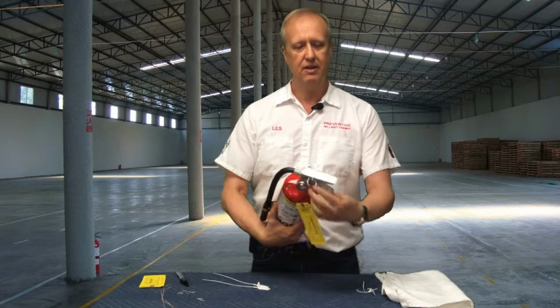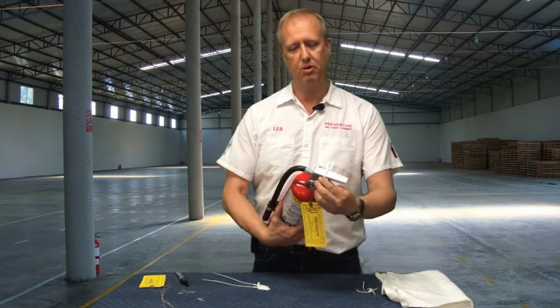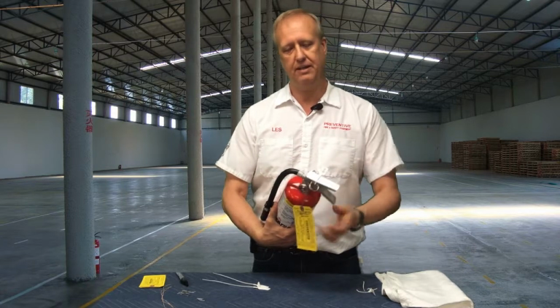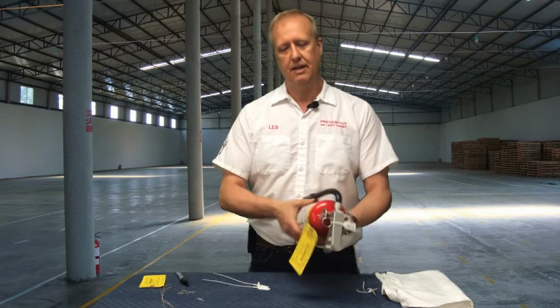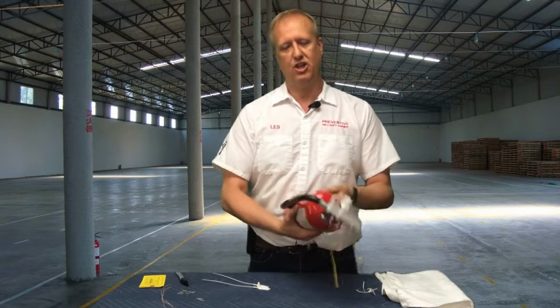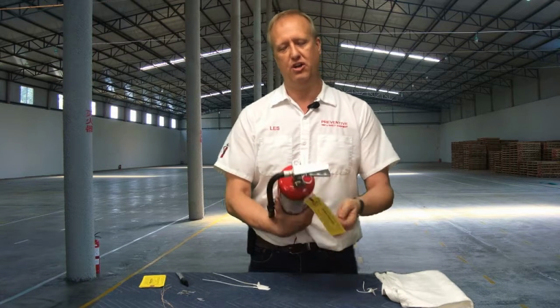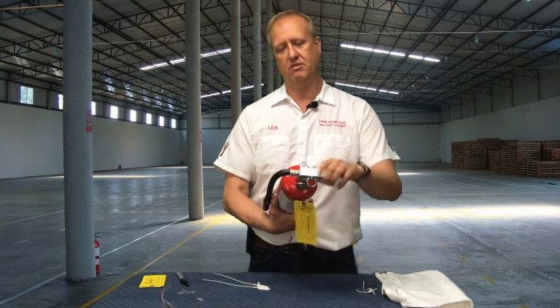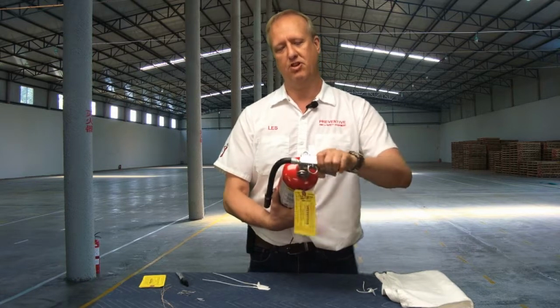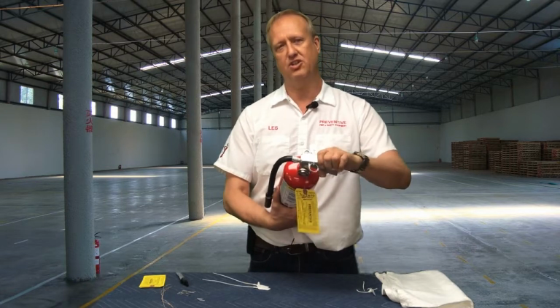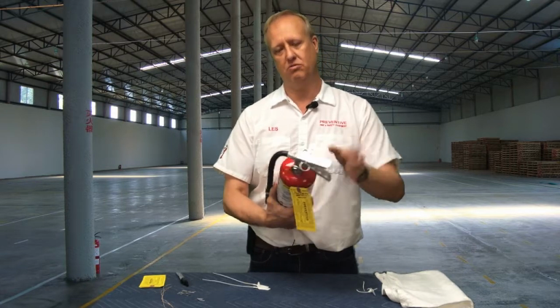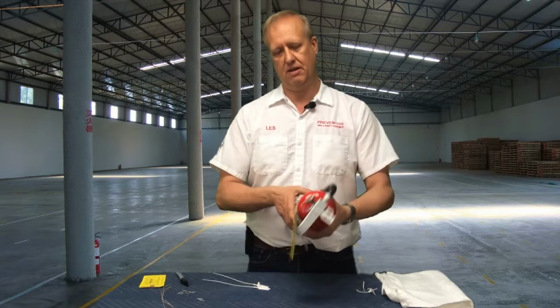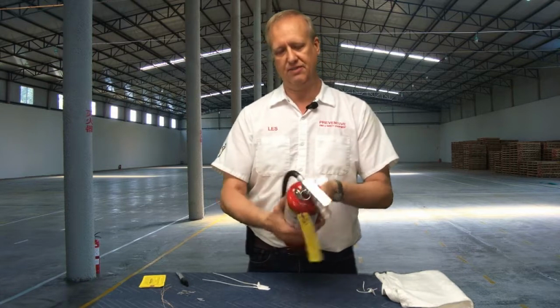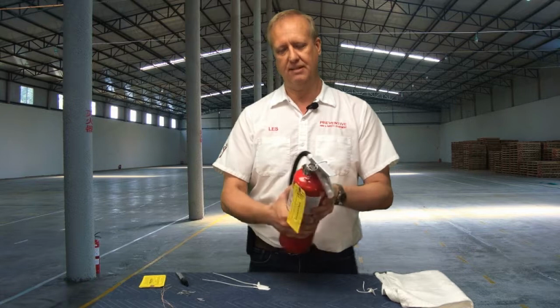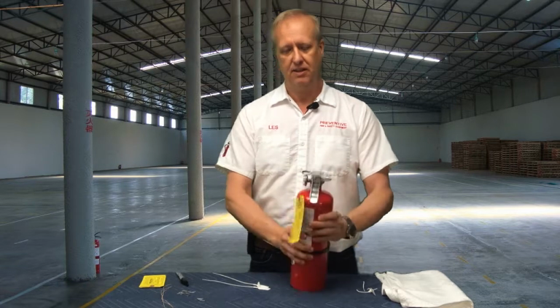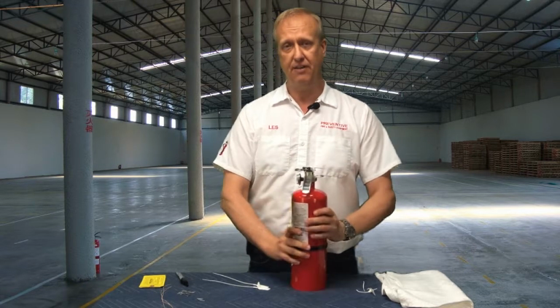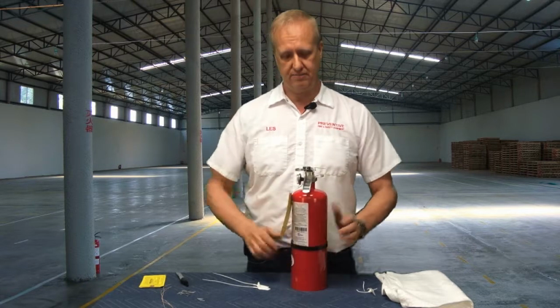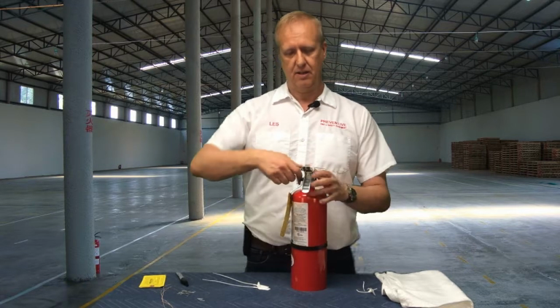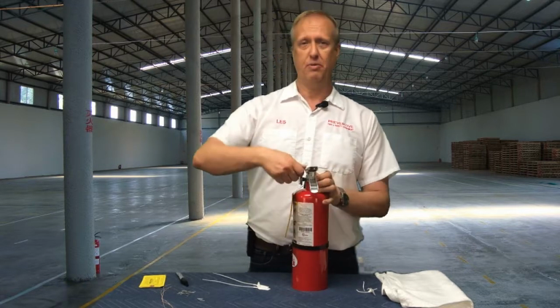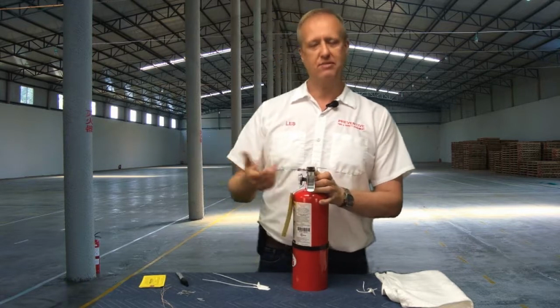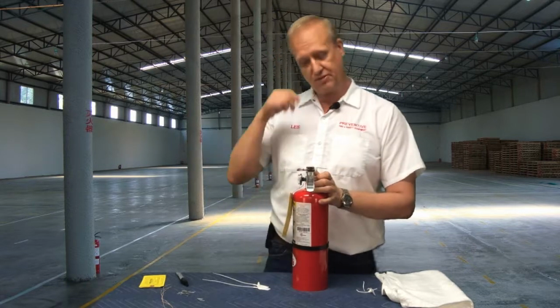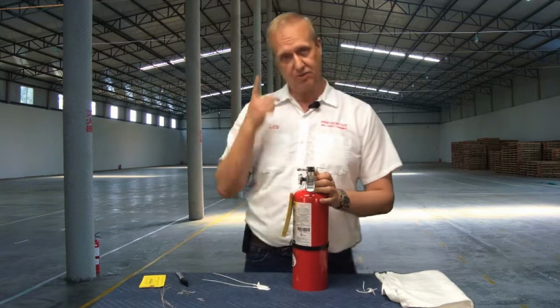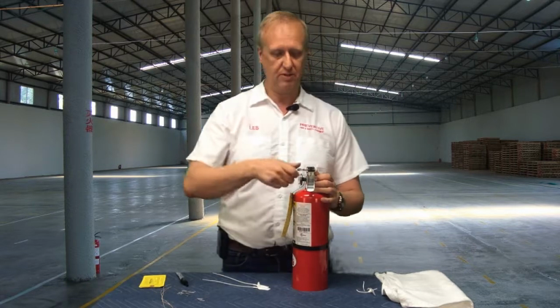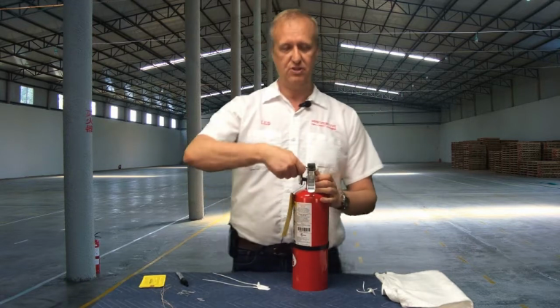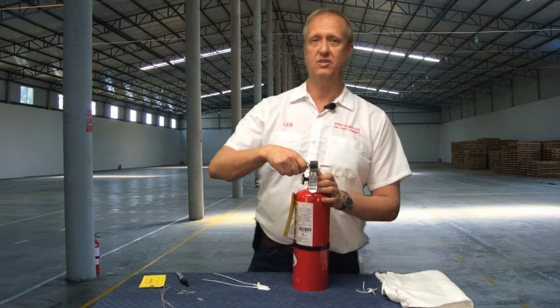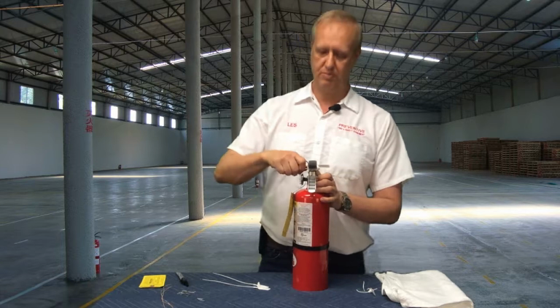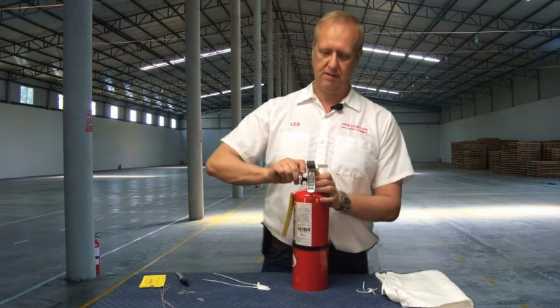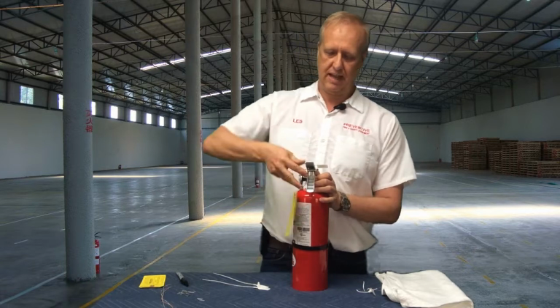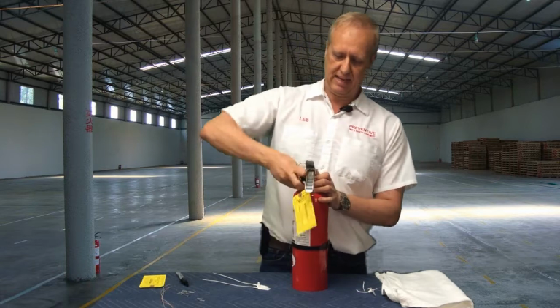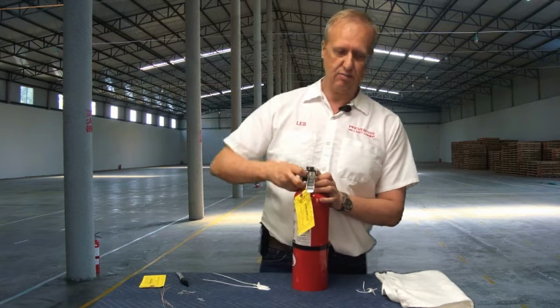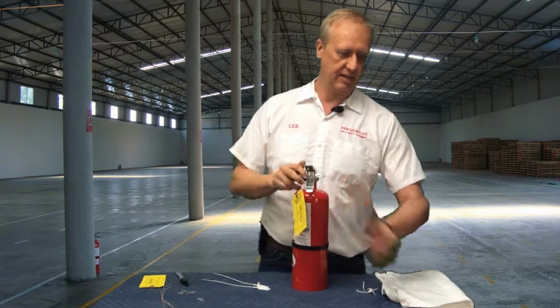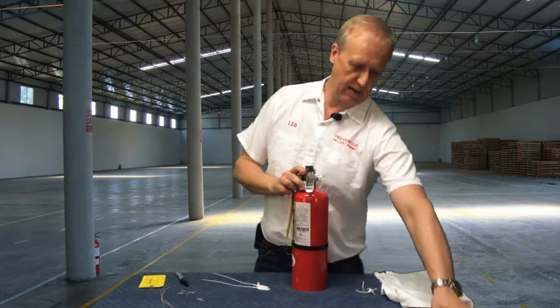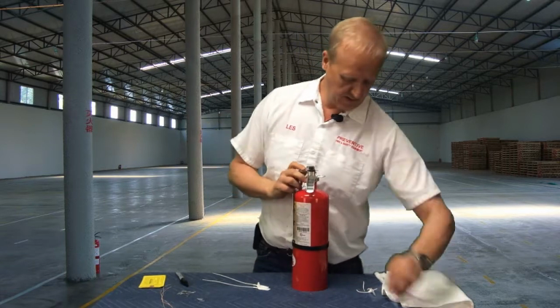There's the pull pin, it's secure, the extinguisher can't shoot, everything is fine. If you have a fire, breaking the tamper seal is super simple — you just twist the pull pin and it will break, and it just pops right off.